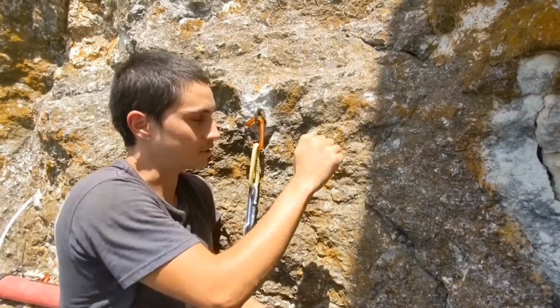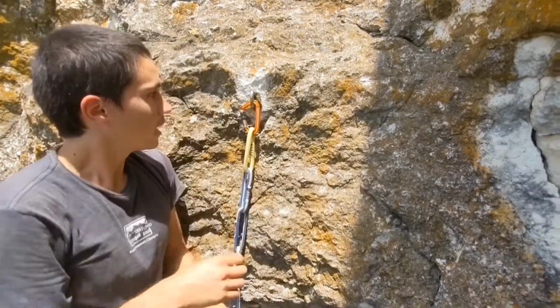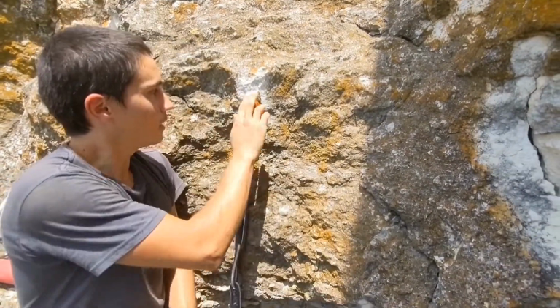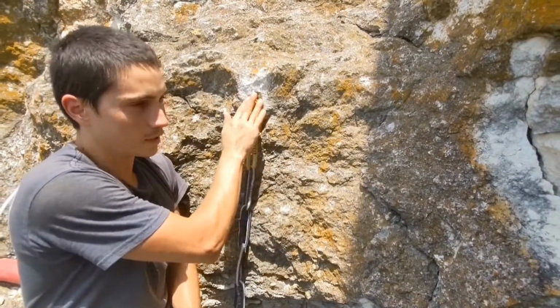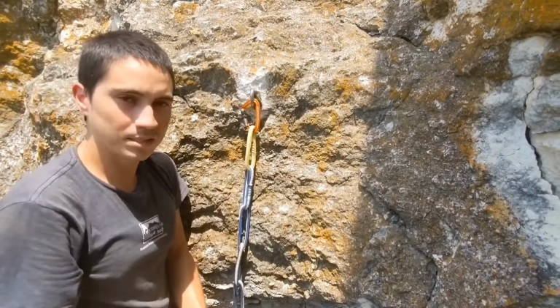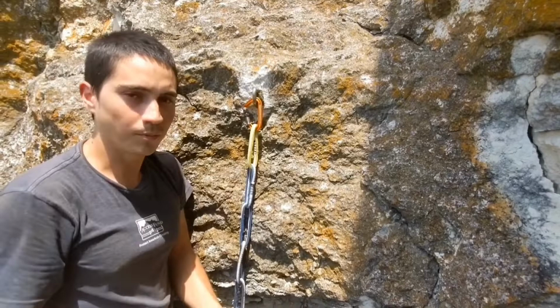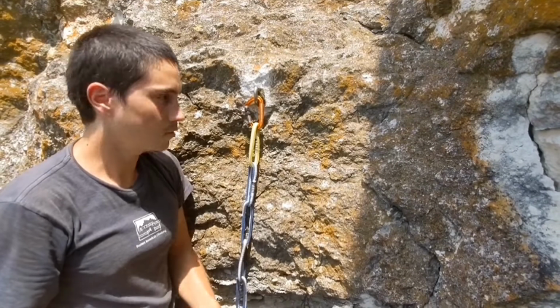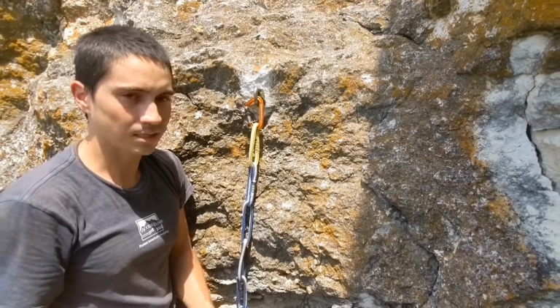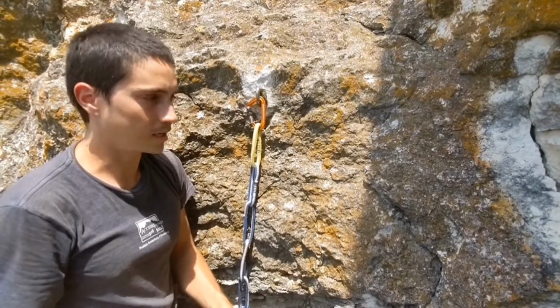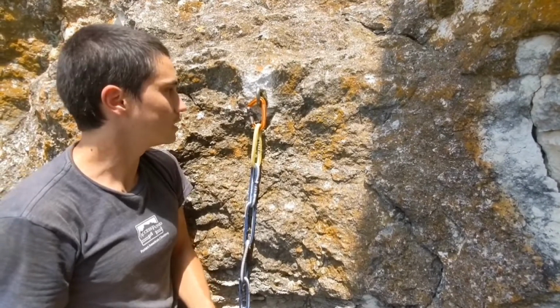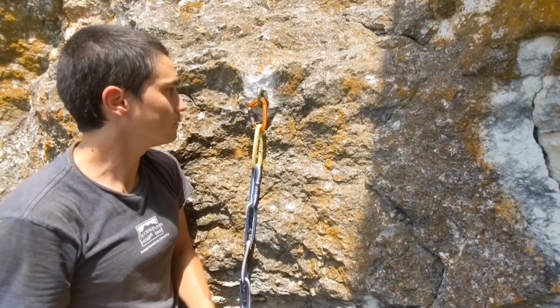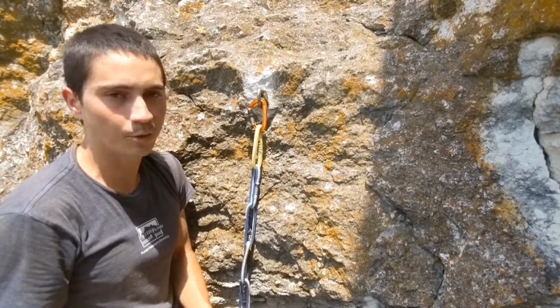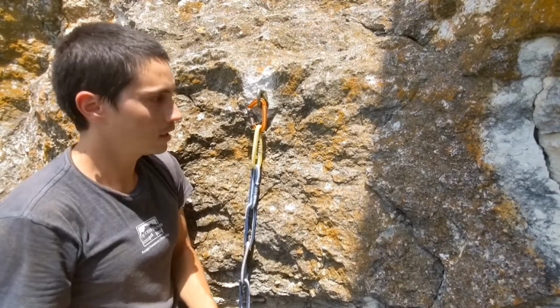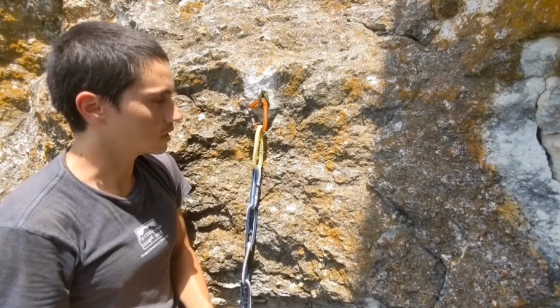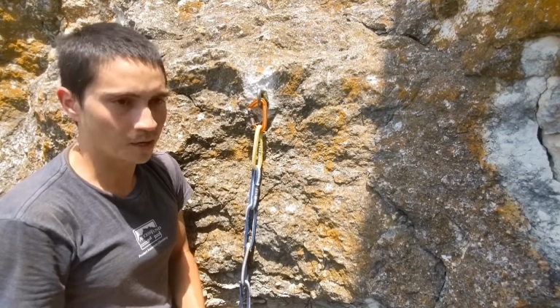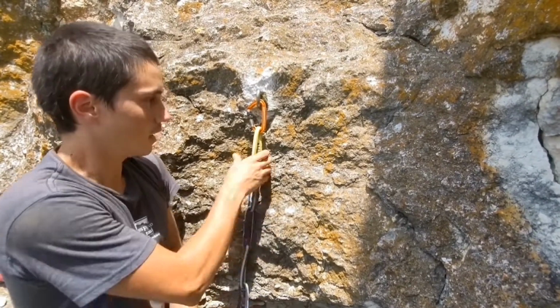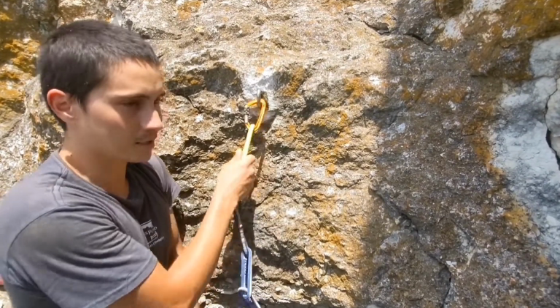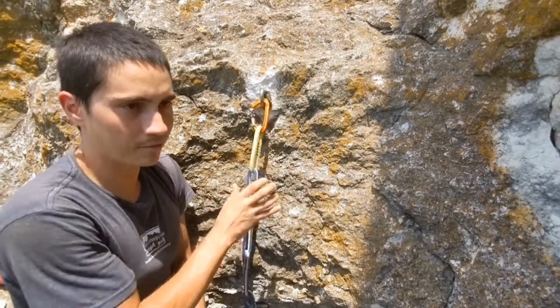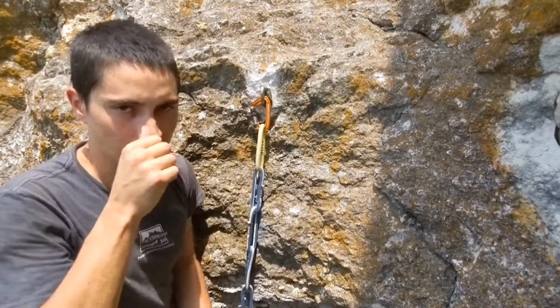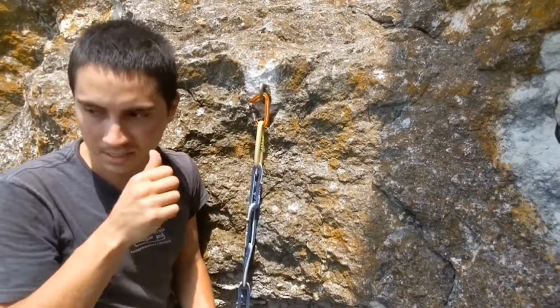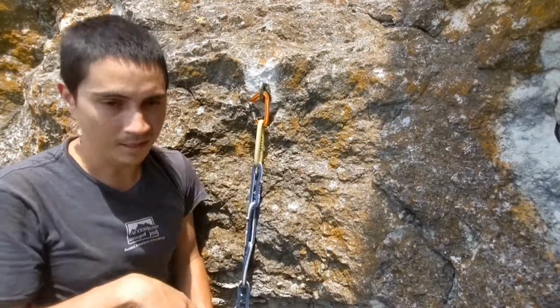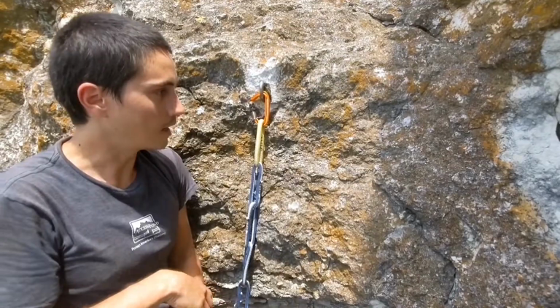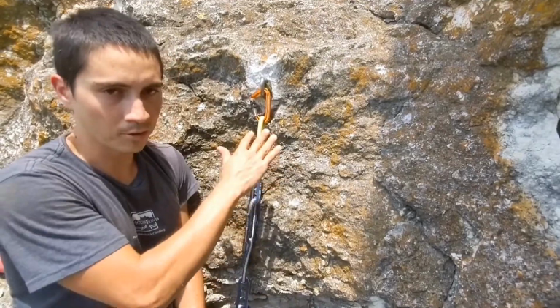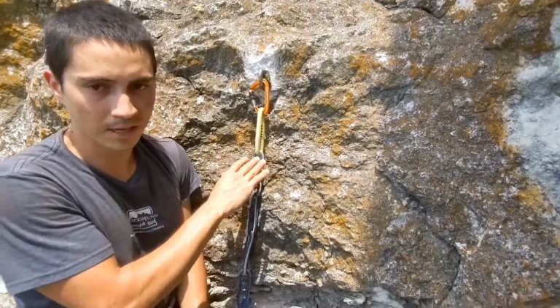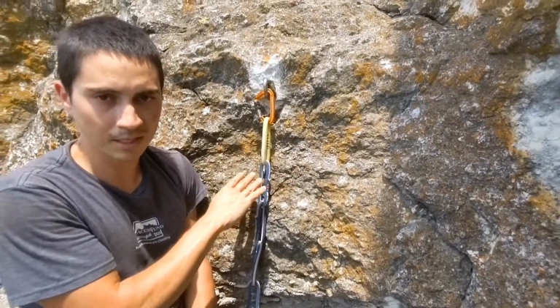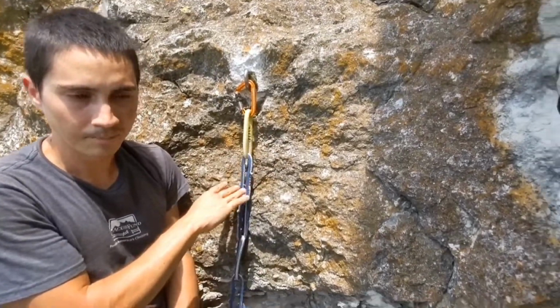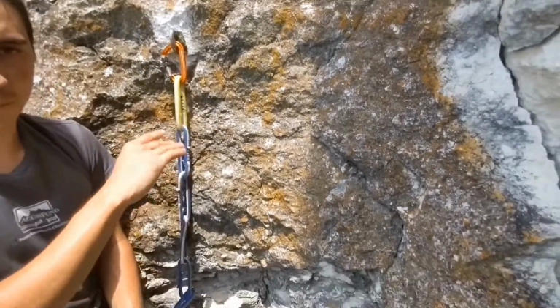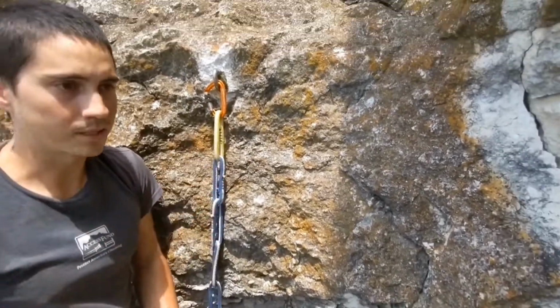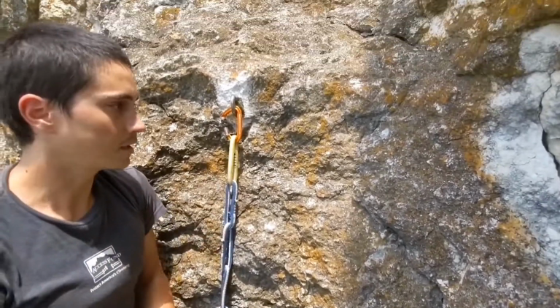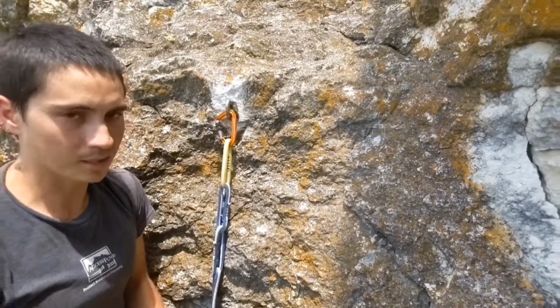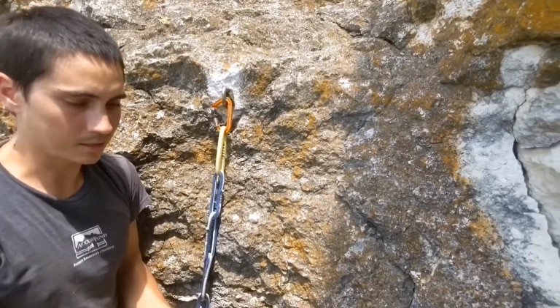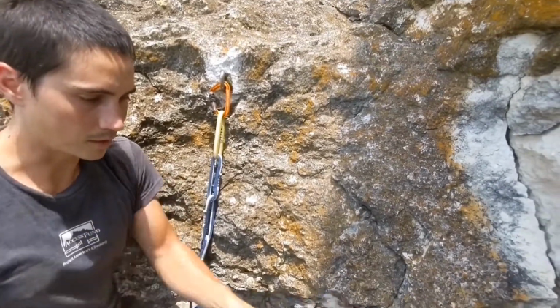I have a glue-in that I placed here a few months ago. It's a six-inch stainless steel fixed glue-in — super bomber. I trust it with my life, but just for the purposes of having an extra bolt here so that somebody could be more redundant, I'm going to go ahead and install one of these.